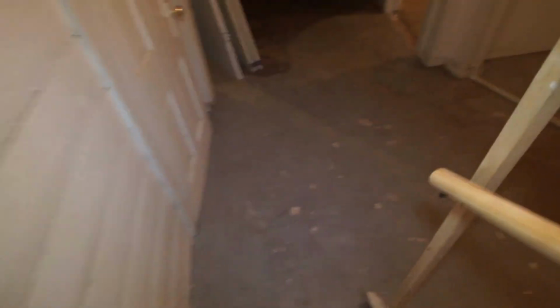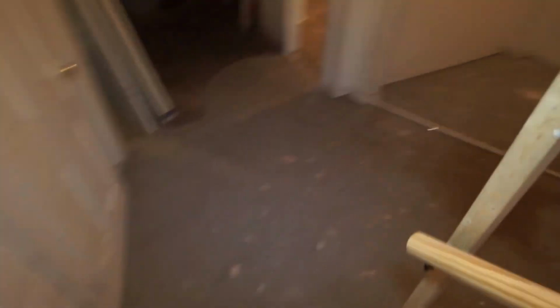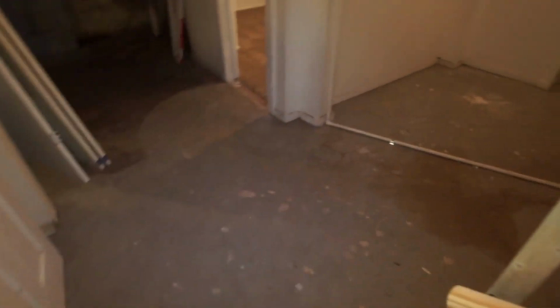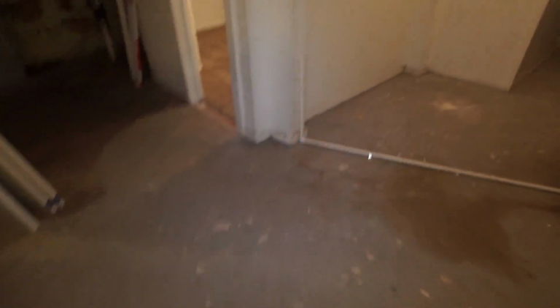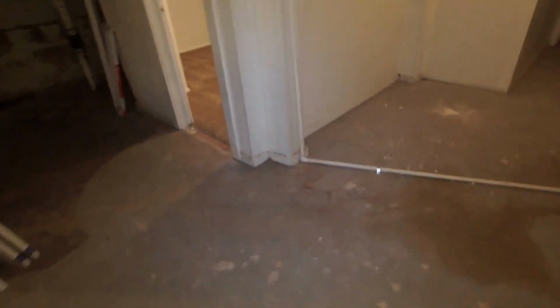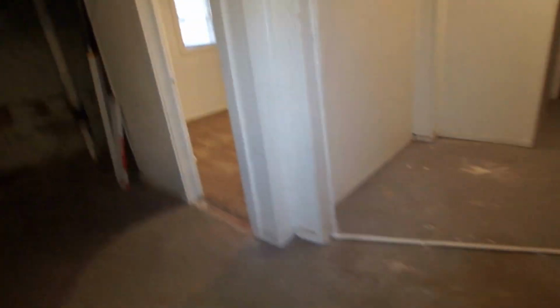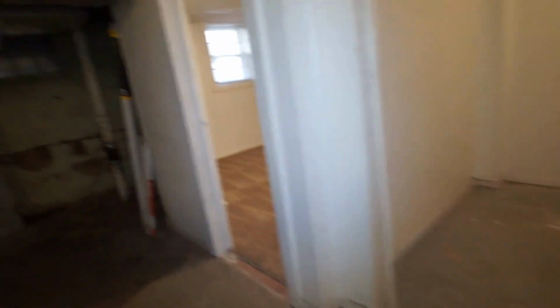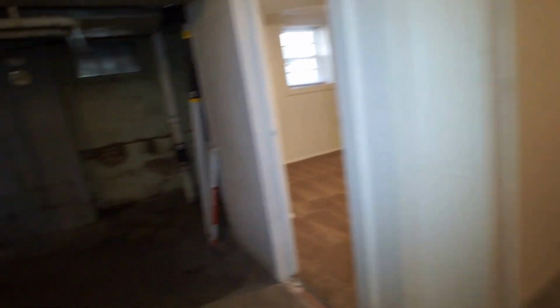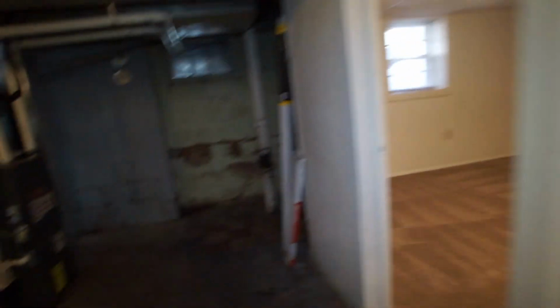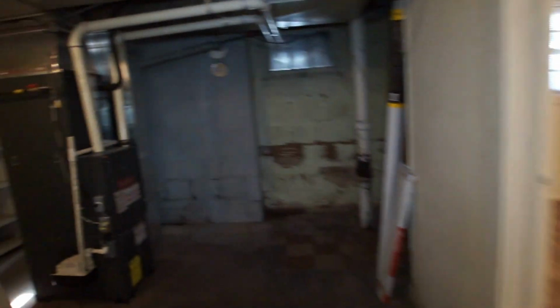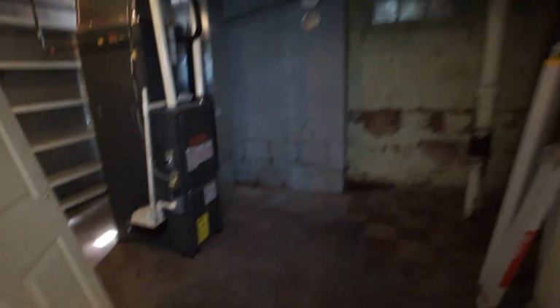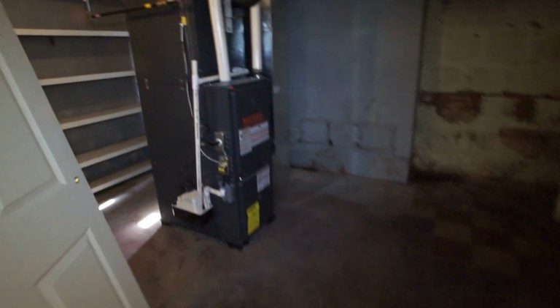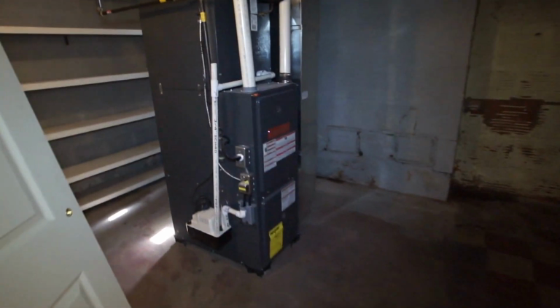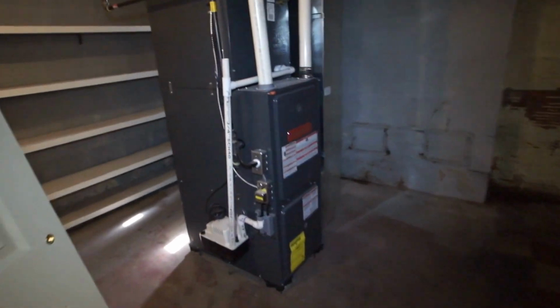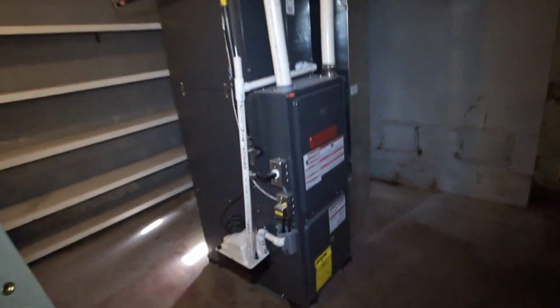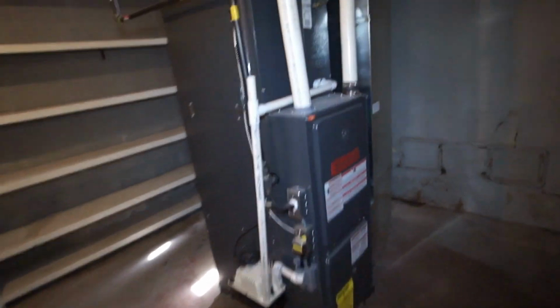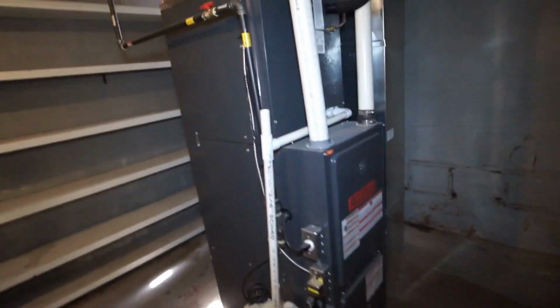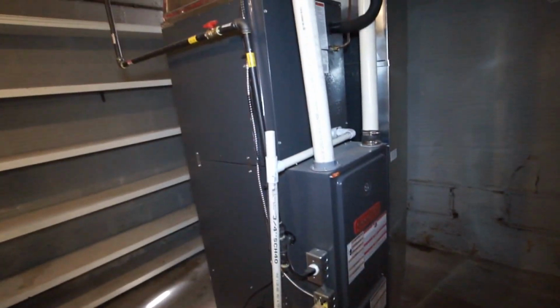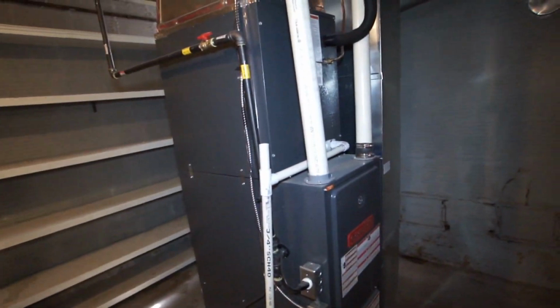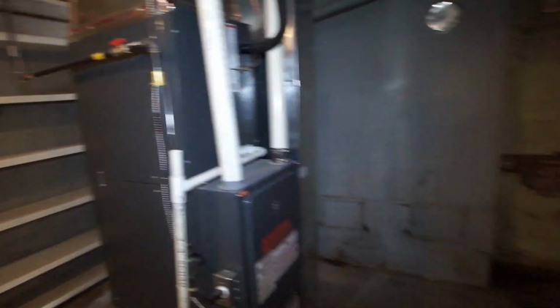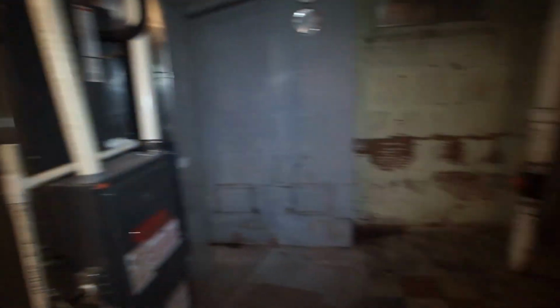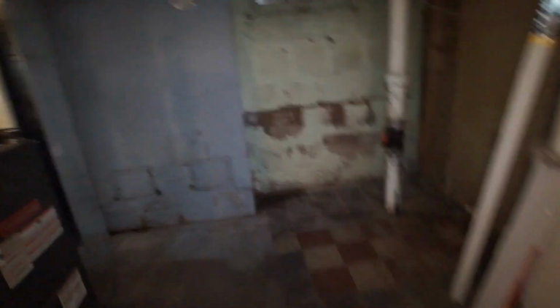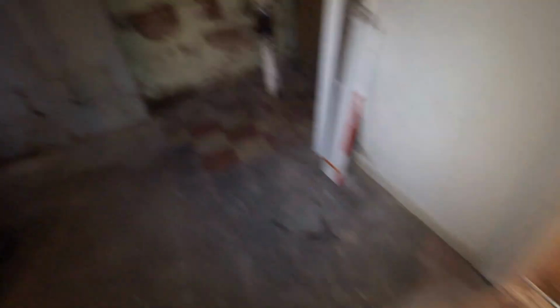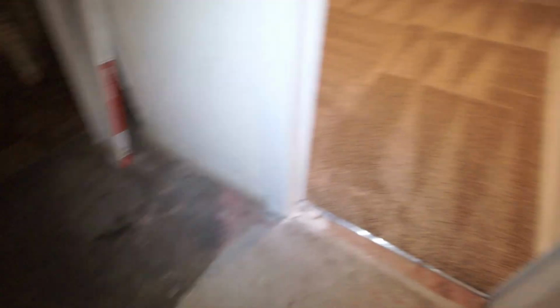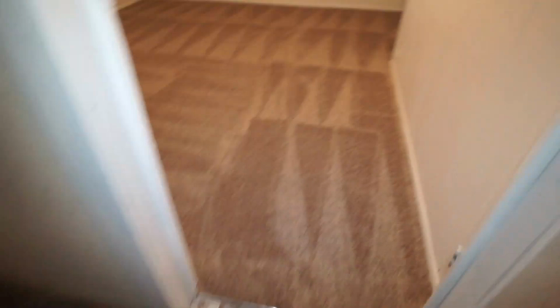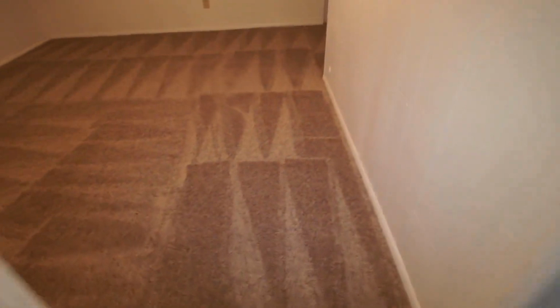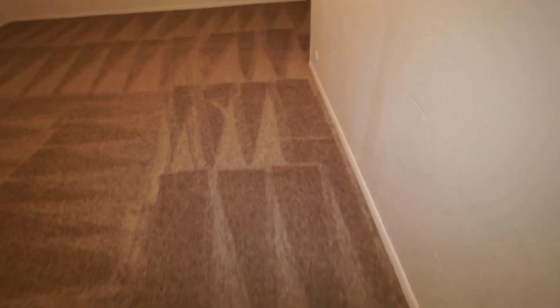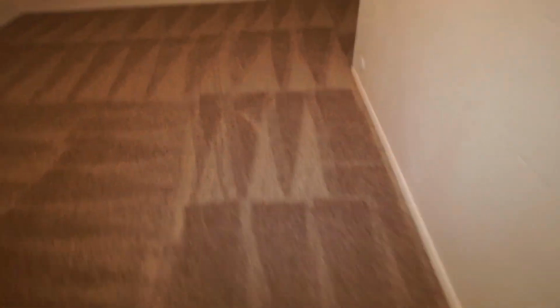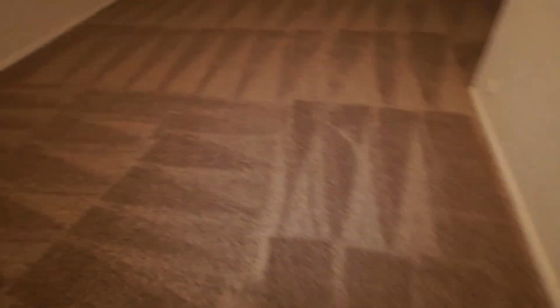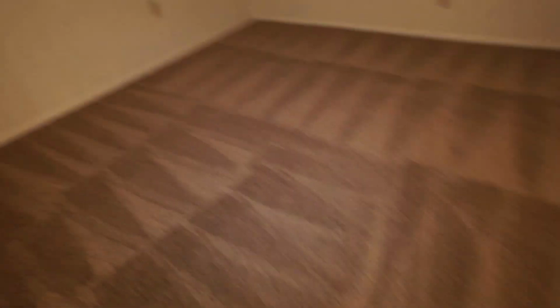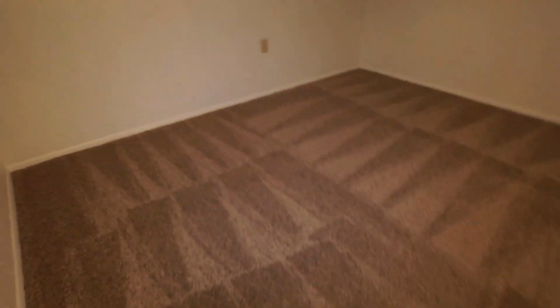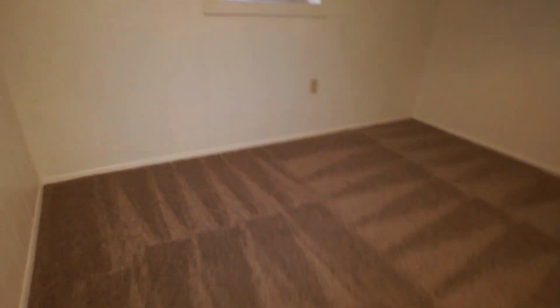We'll move down into the basement now — a couple of things to note. One of those things would be a new high efficiency furnace and a new central air system, as well as new frieze carpet down here in the basement.